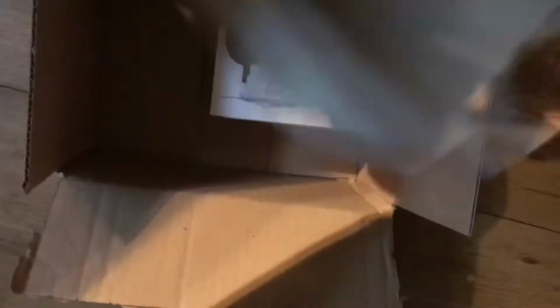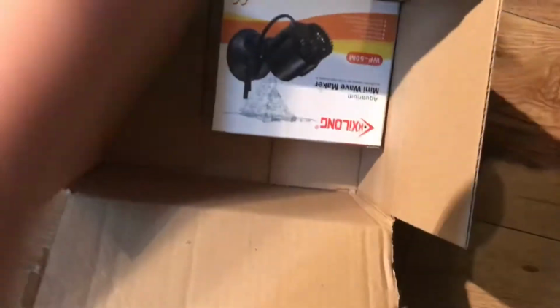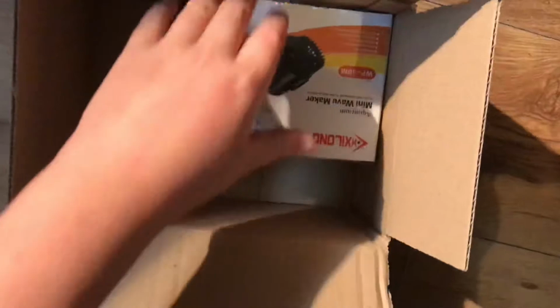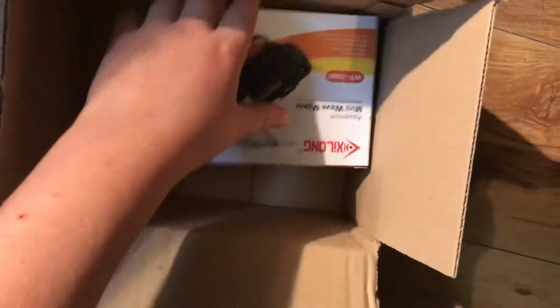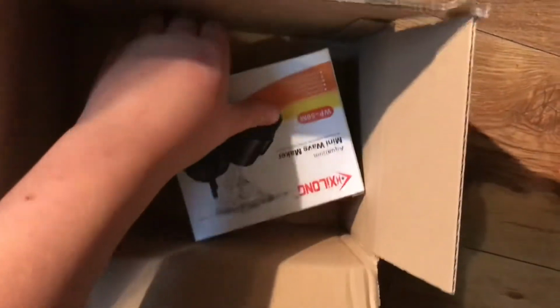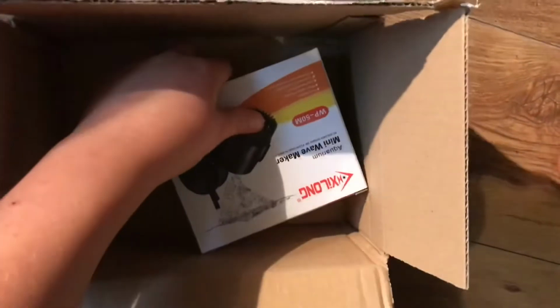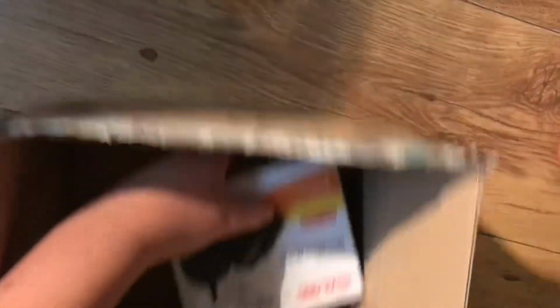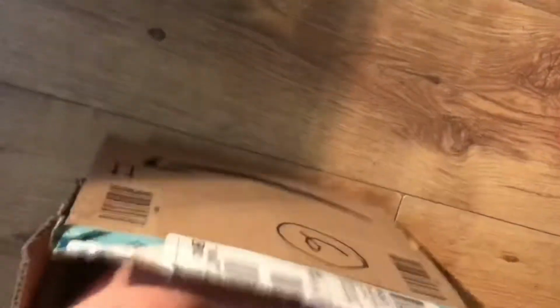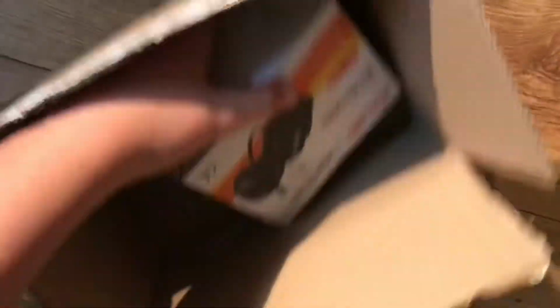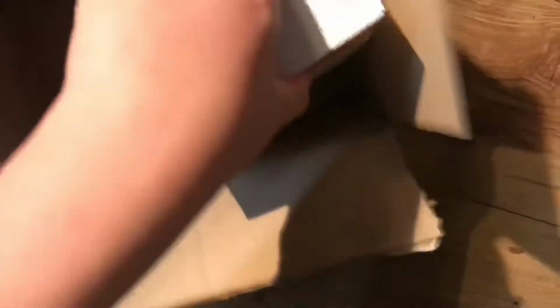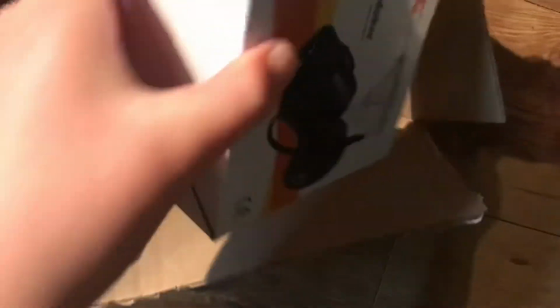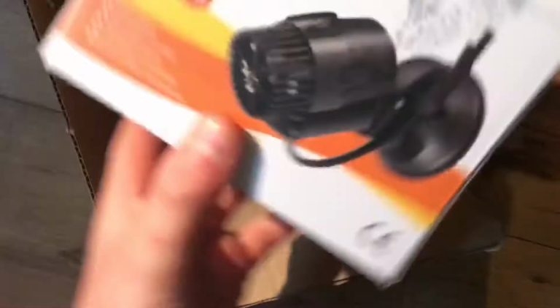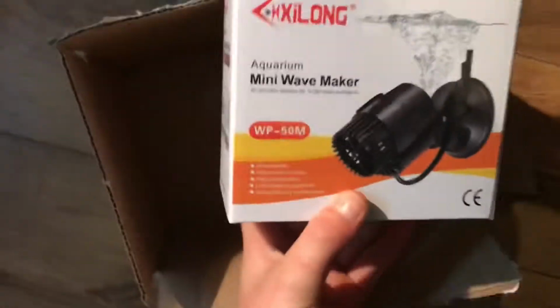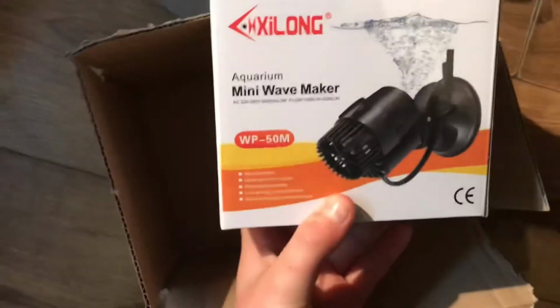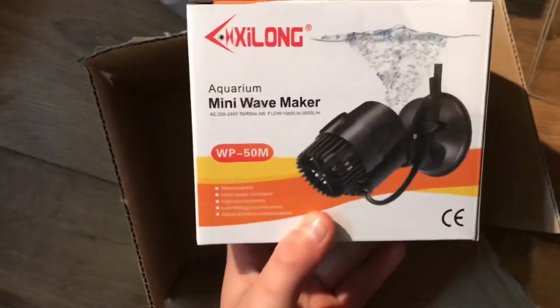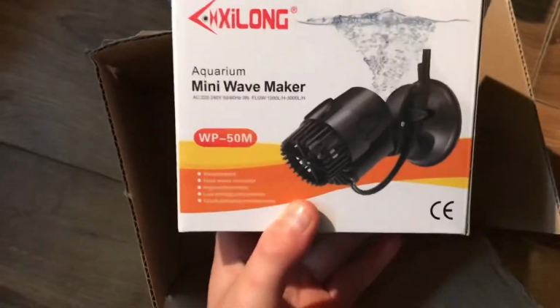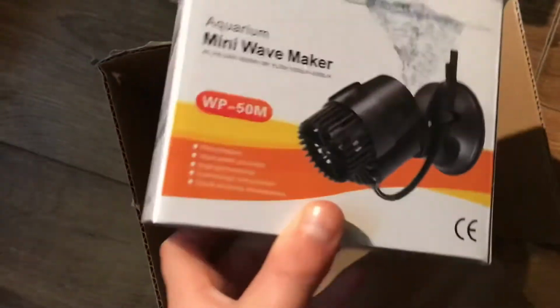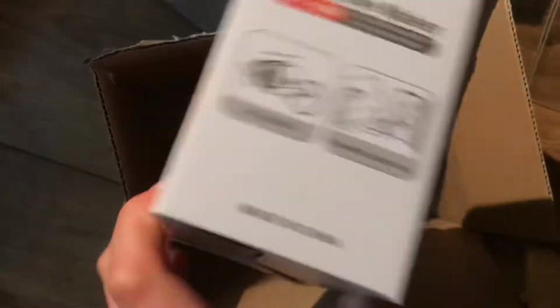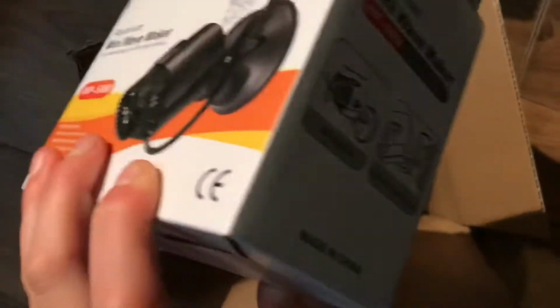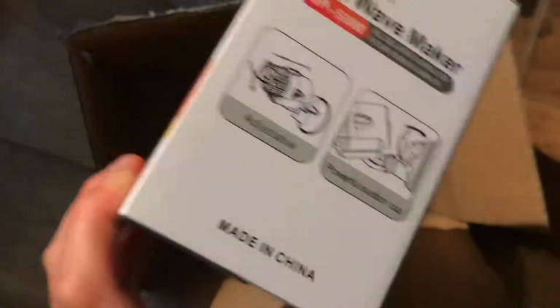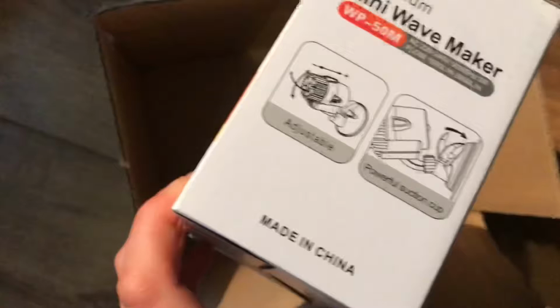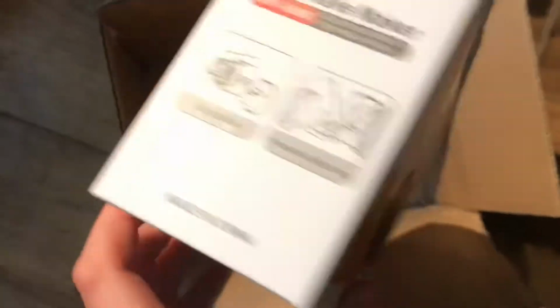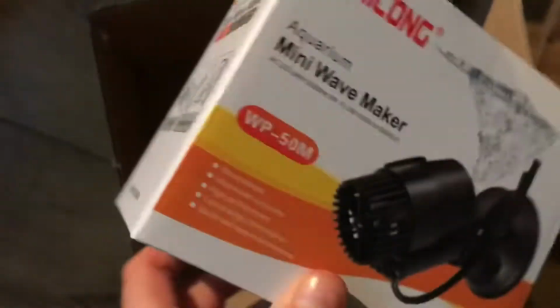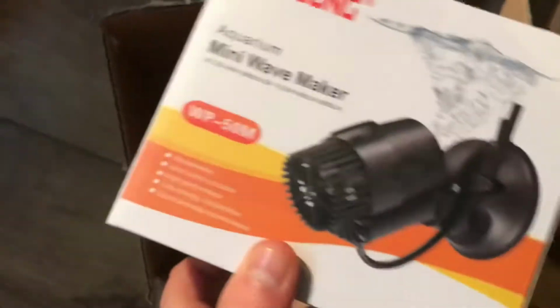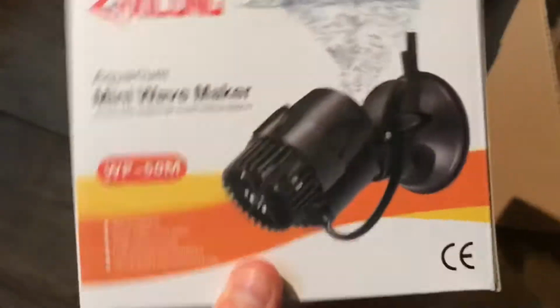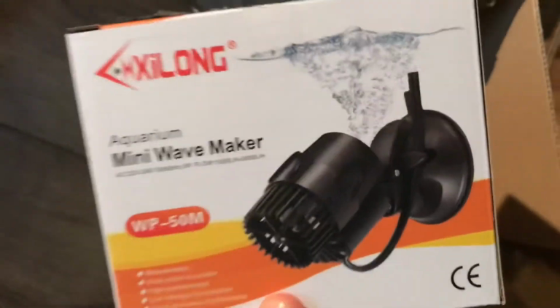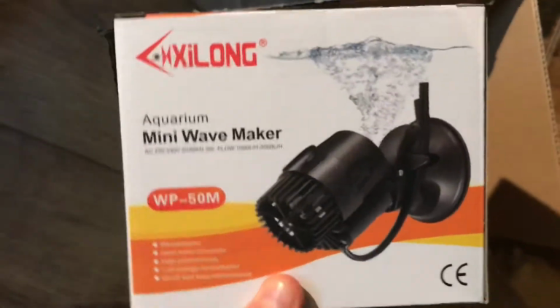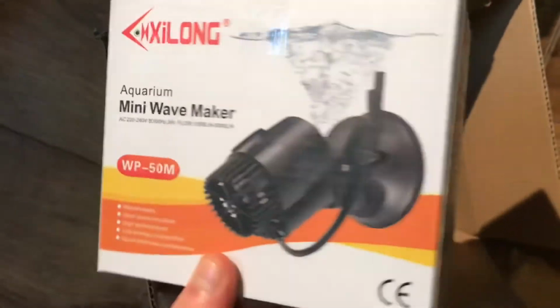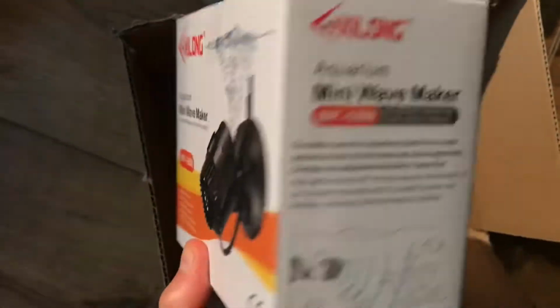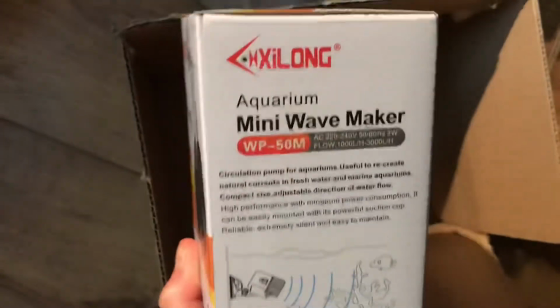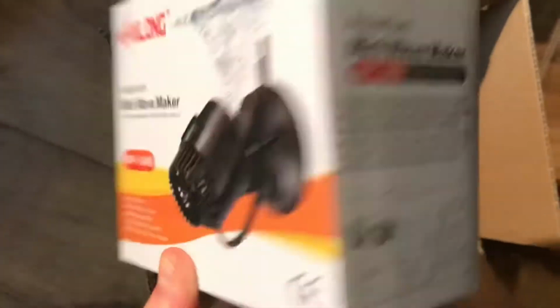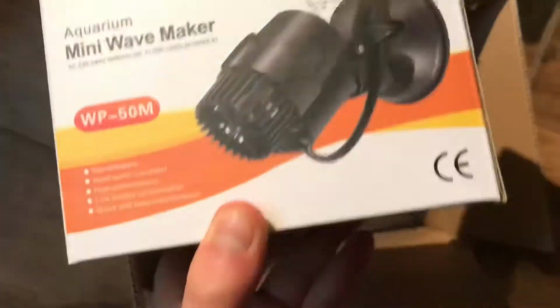Sweet, okay, cool. So what we have right here is a wave maker. It's just going to make the flow a bit better in the nano aquarium, so that's going to be absolutely wicked.